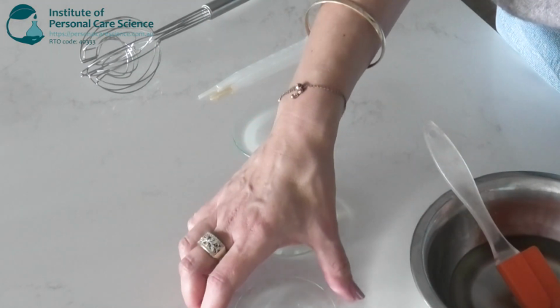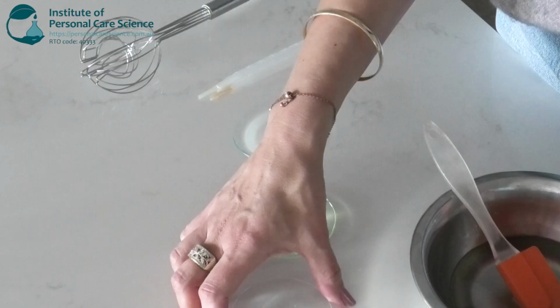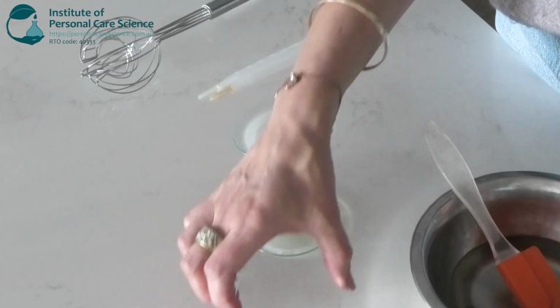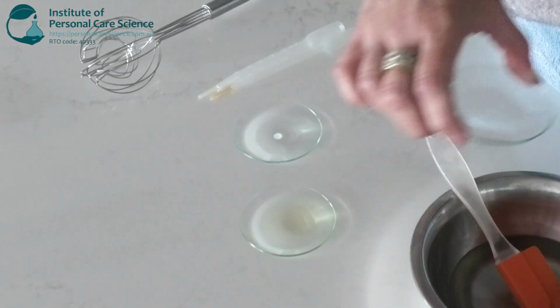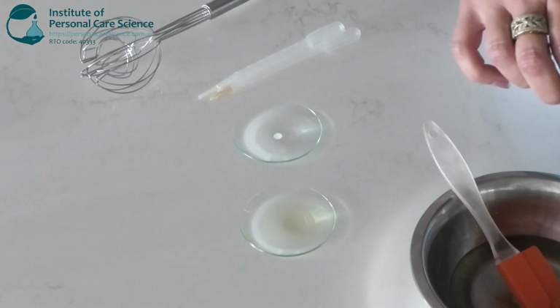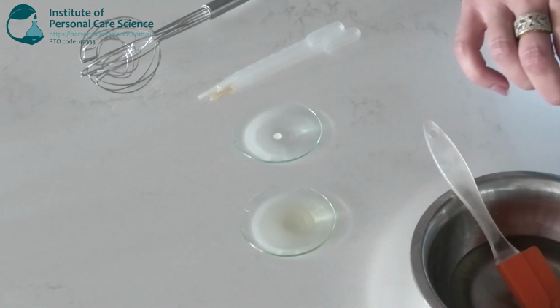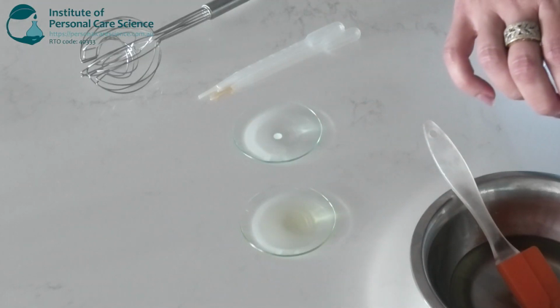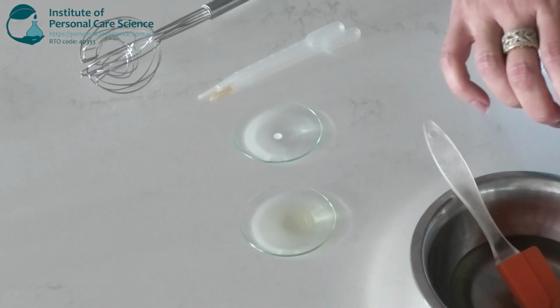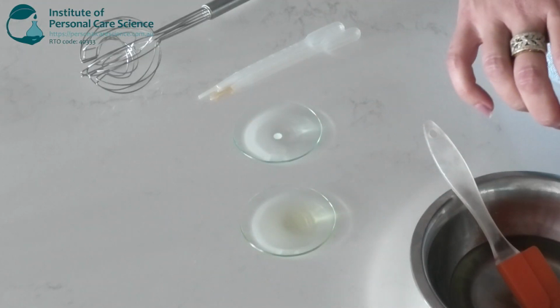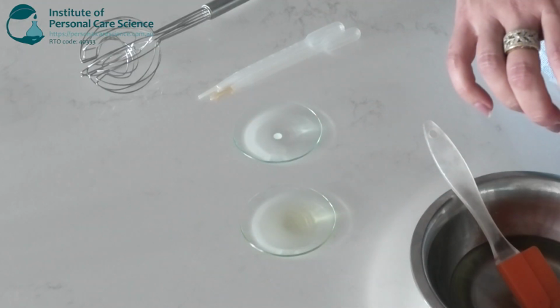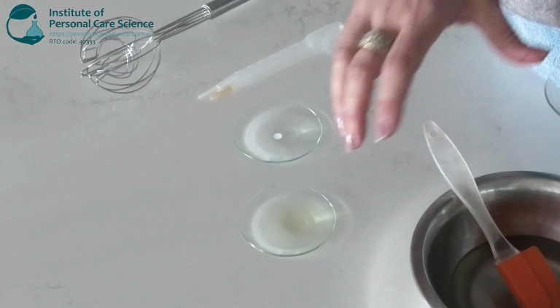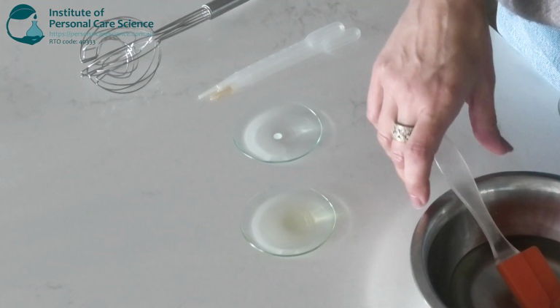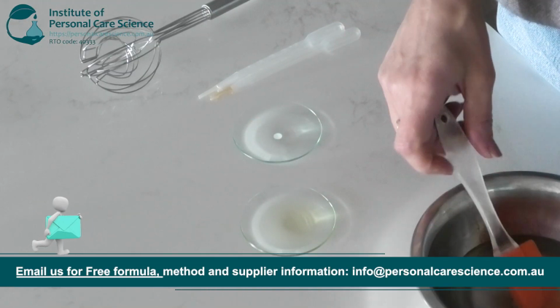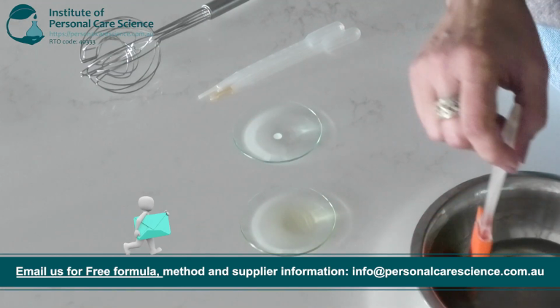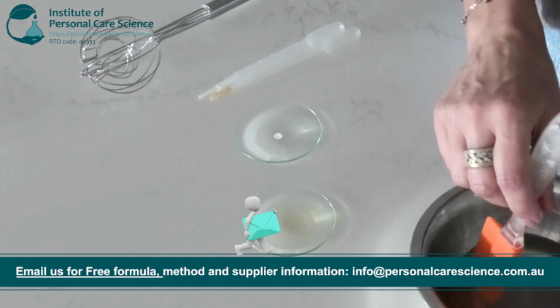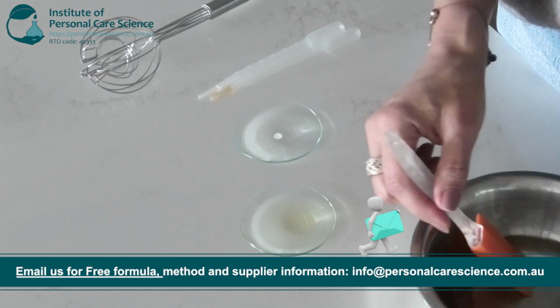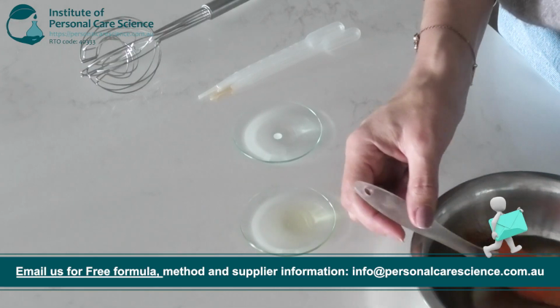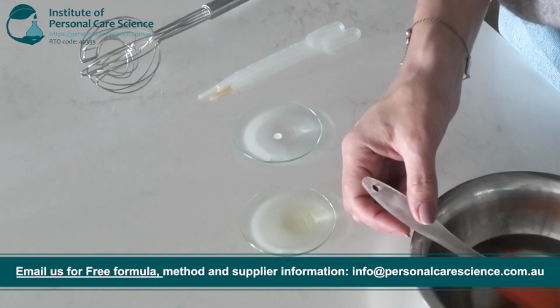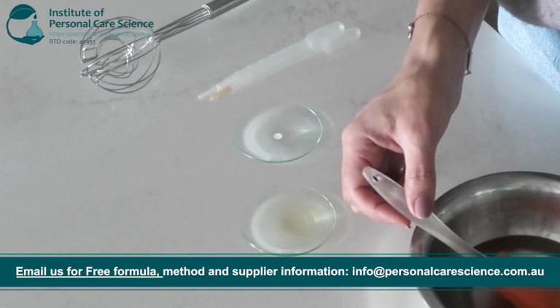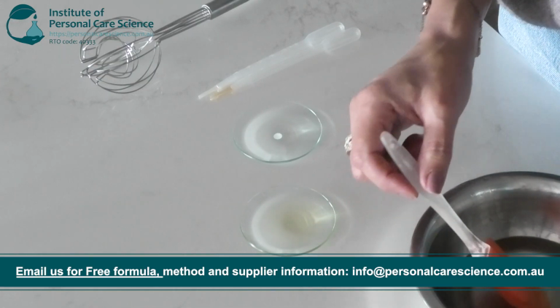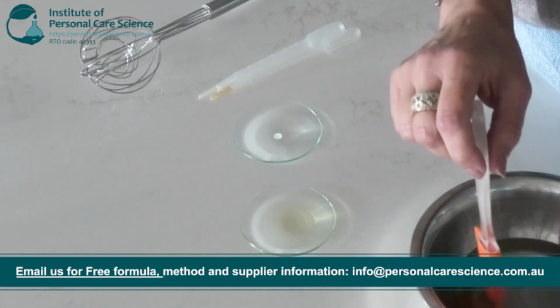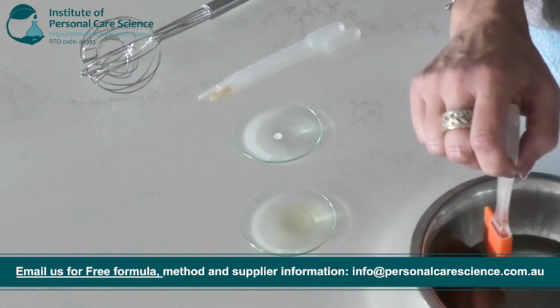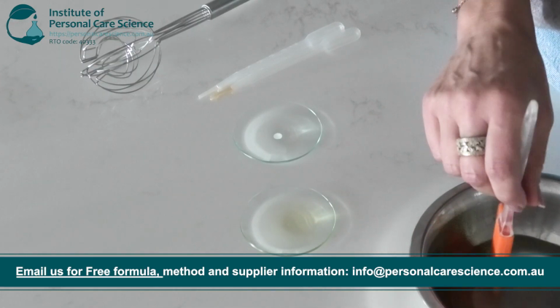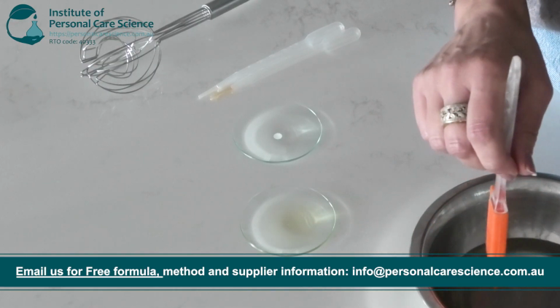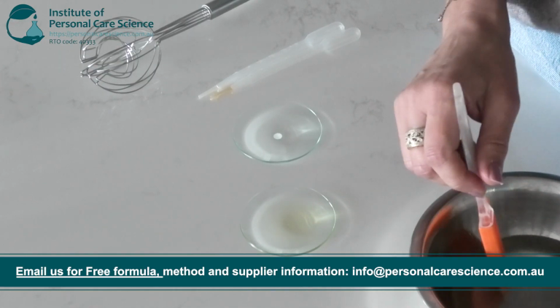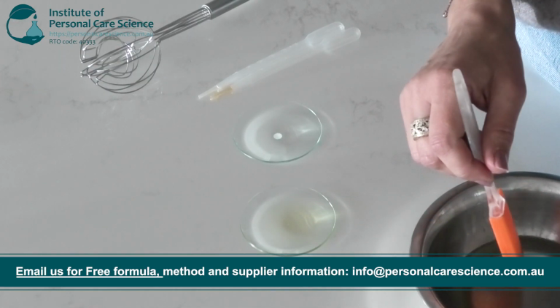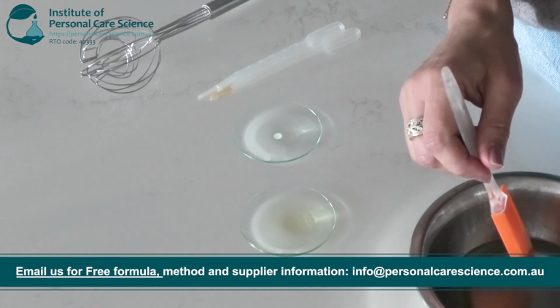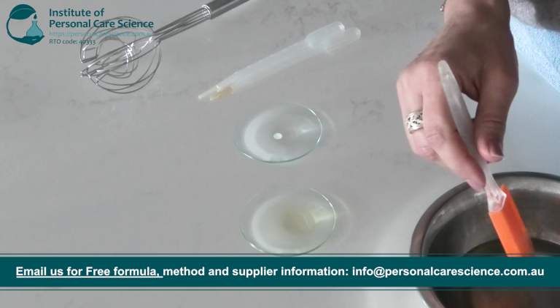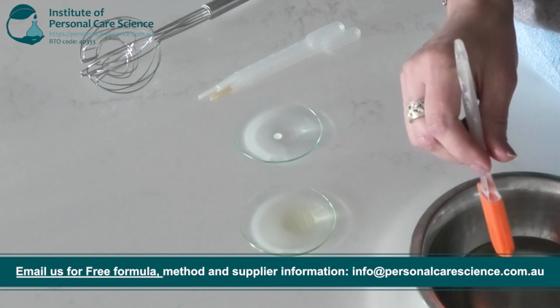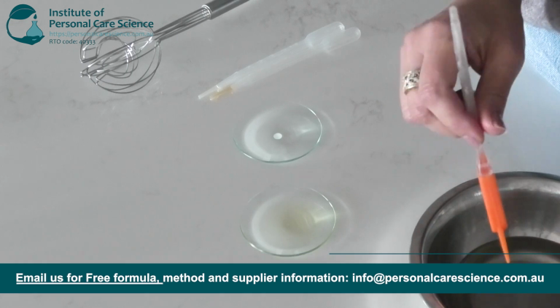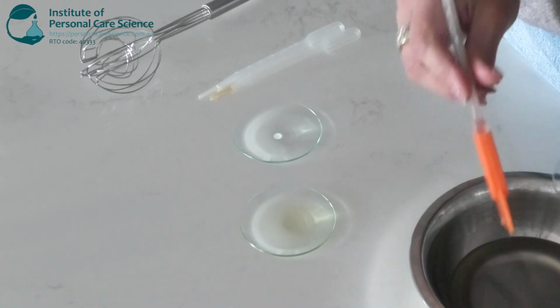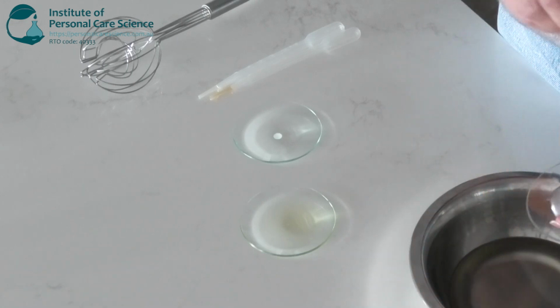This is caprylic capric triglycerides, which is derived from coconut oil. It is a lightweight non-greasy emollient that provides a barrier to help reduce moisture loss from the hair, preventing further dryness and brittleness. It also helps to distribute other active ingredients evenly across the hair shaft.